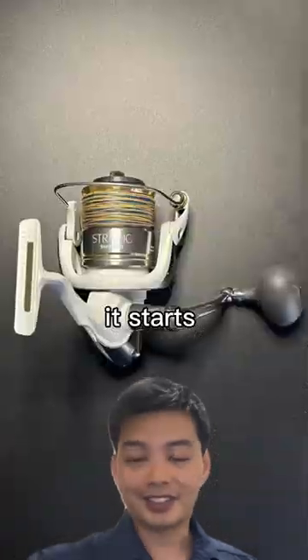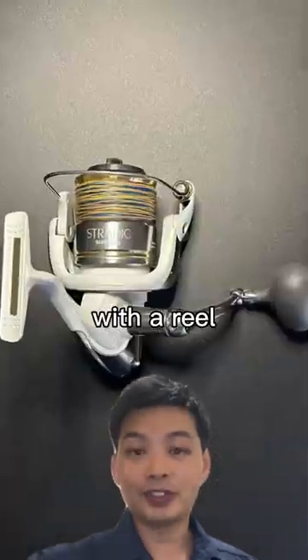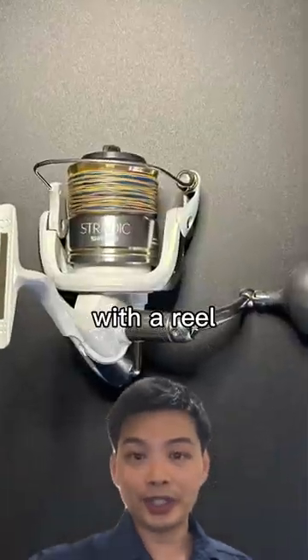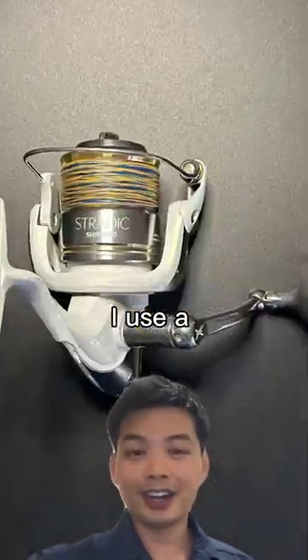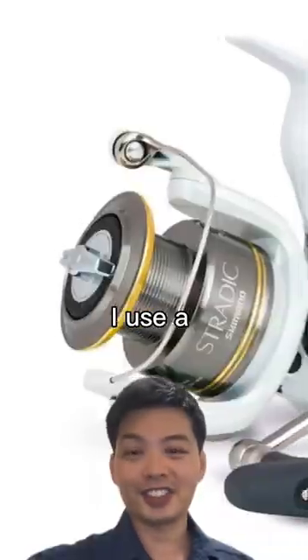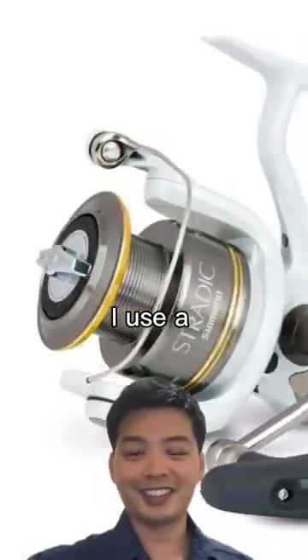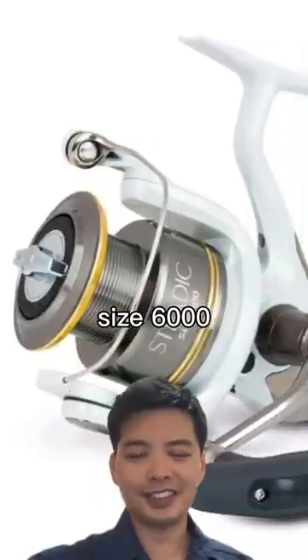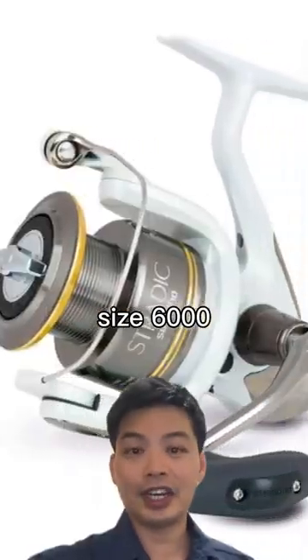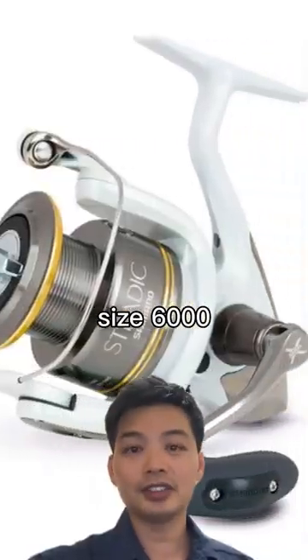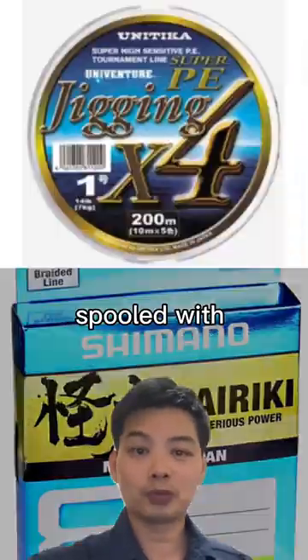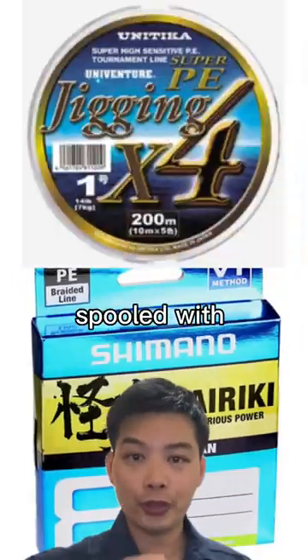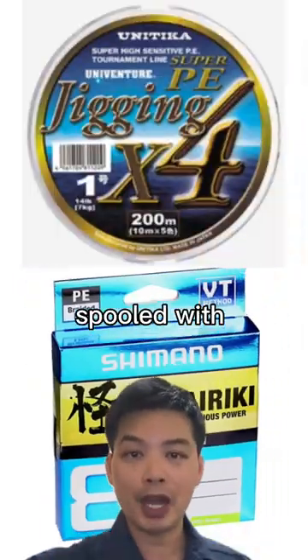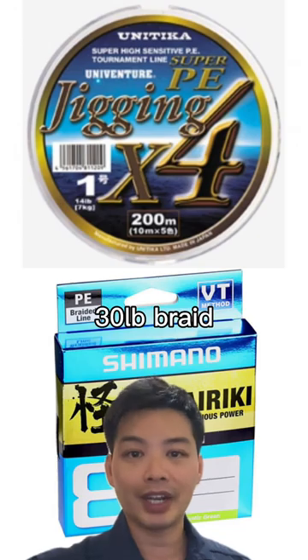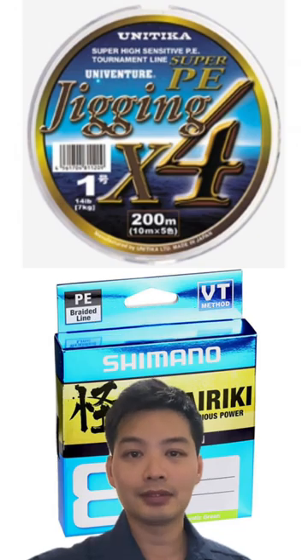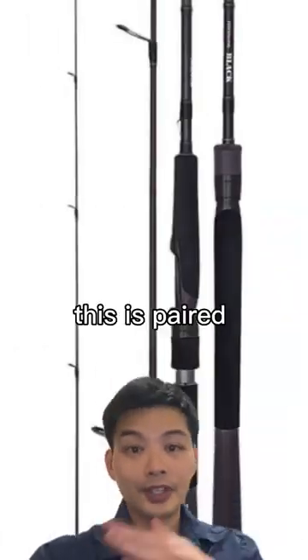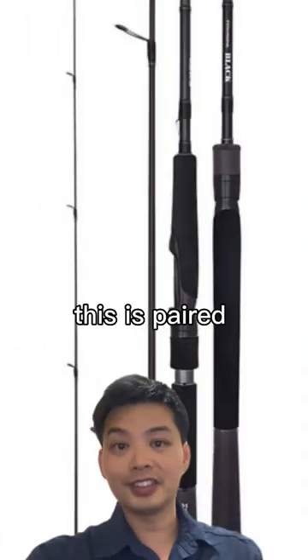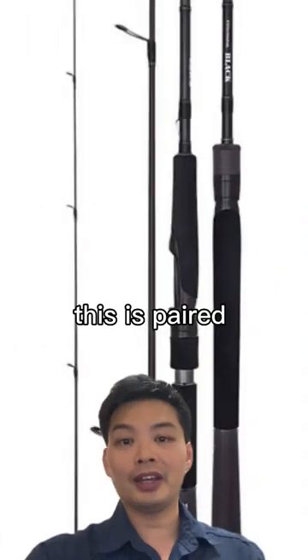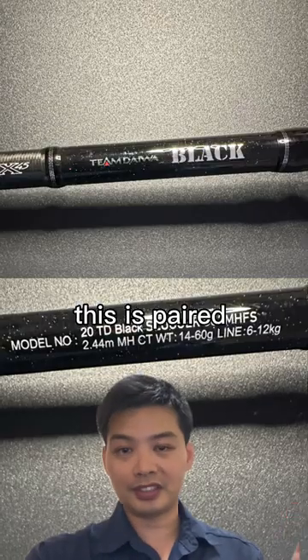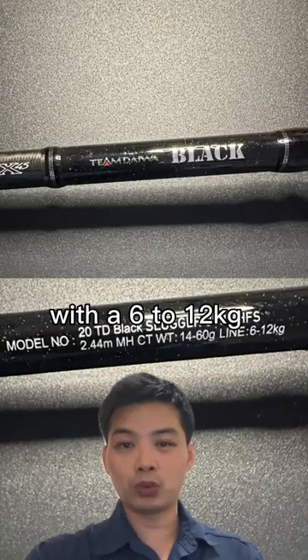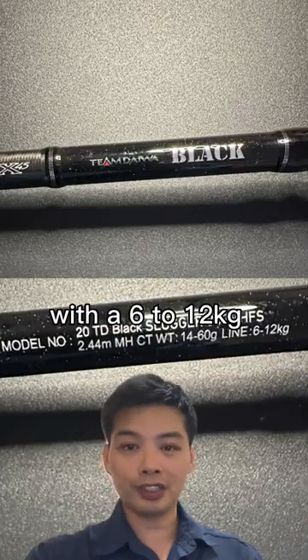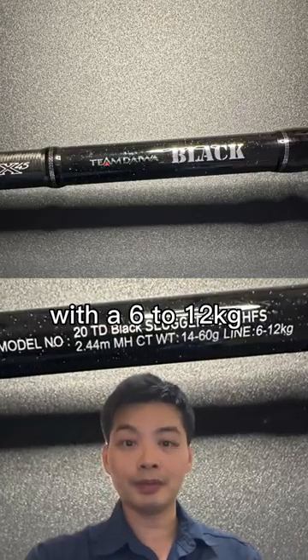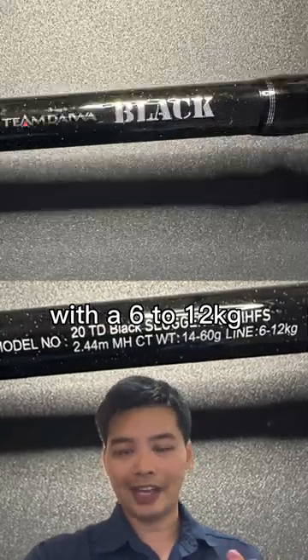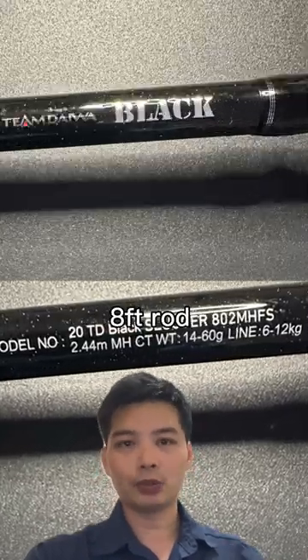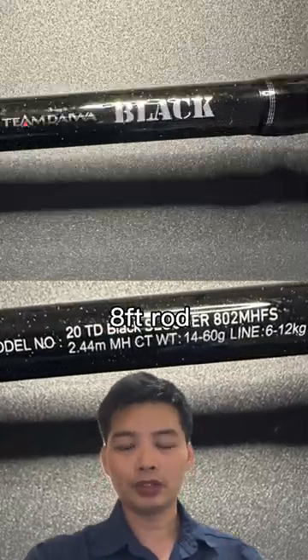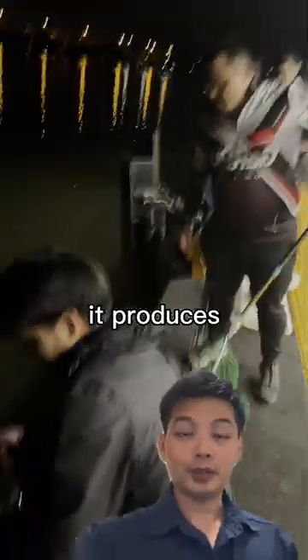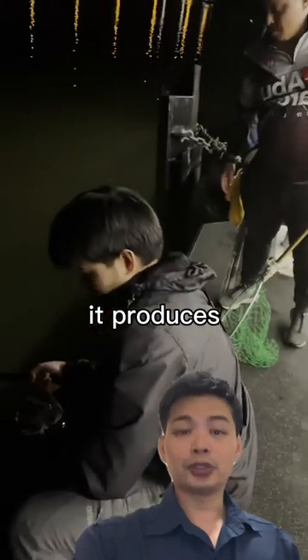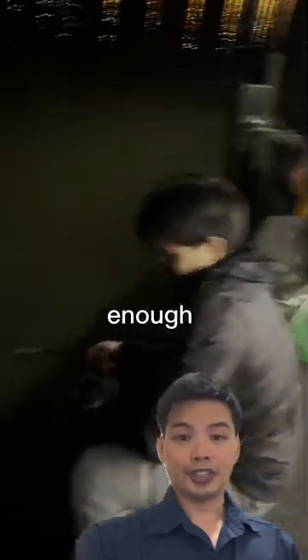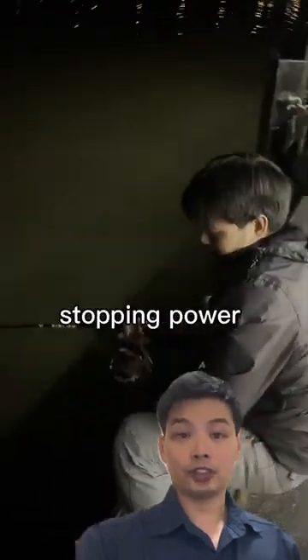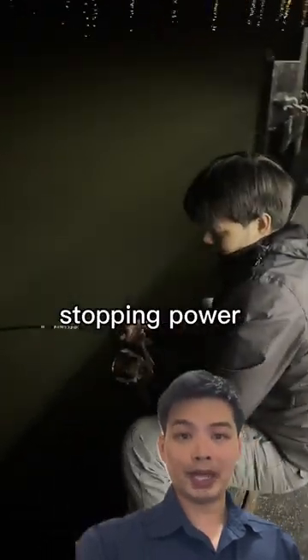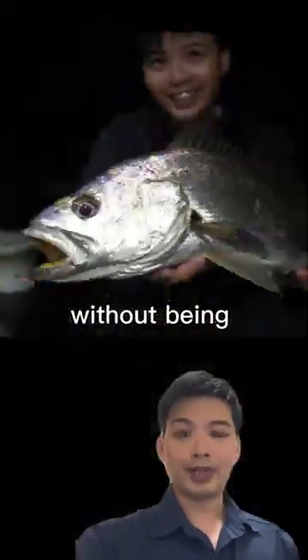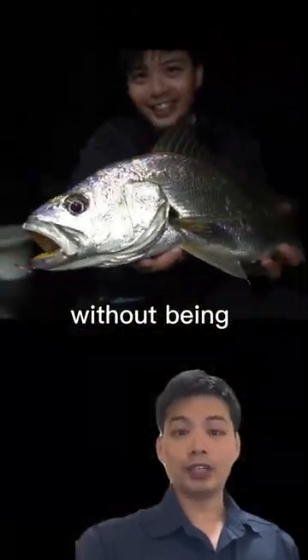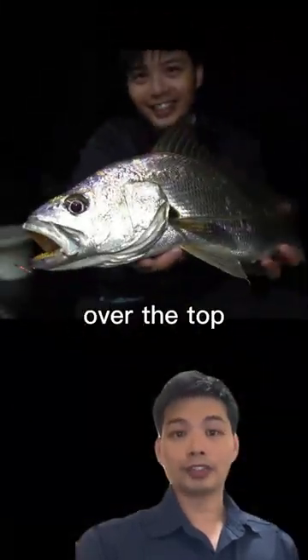It starts with a reel. I use a size 6000 spooled with 30 pound braid. This is paired with a 6 to 12 kilogram, 8 foot rod. It produces enough stopping power without being over the top.